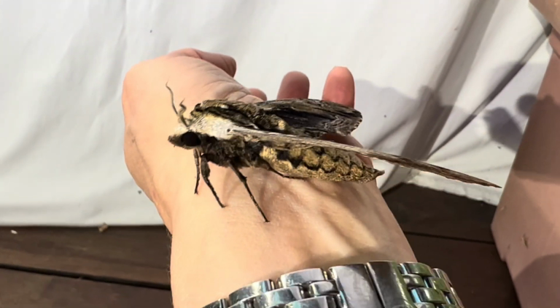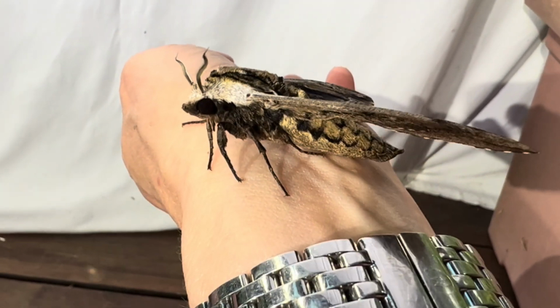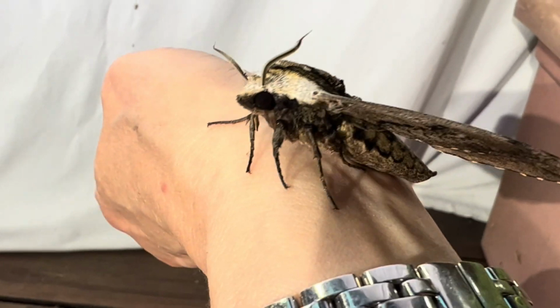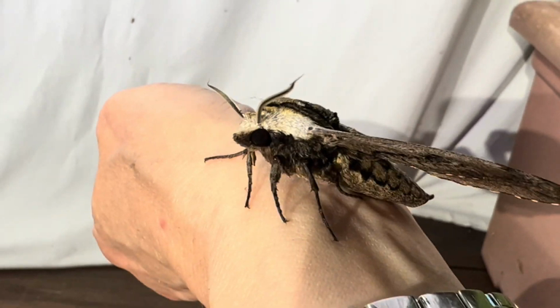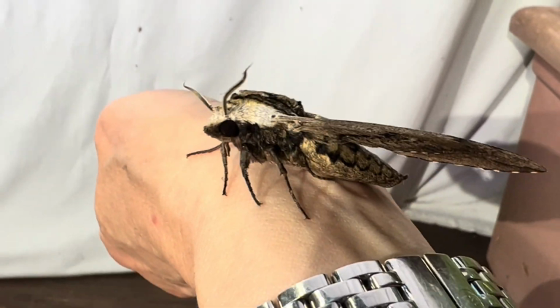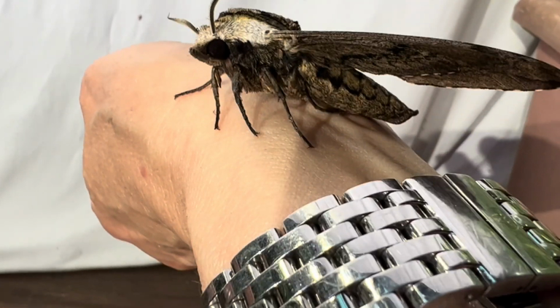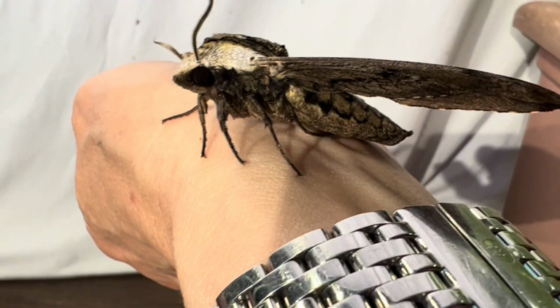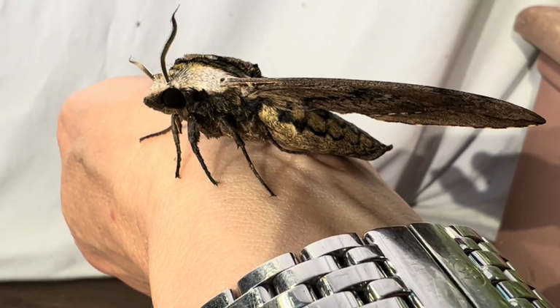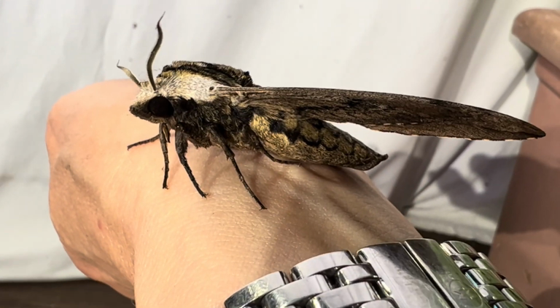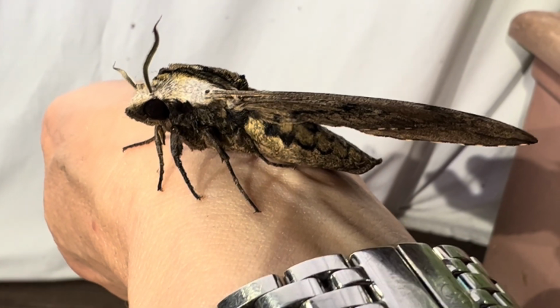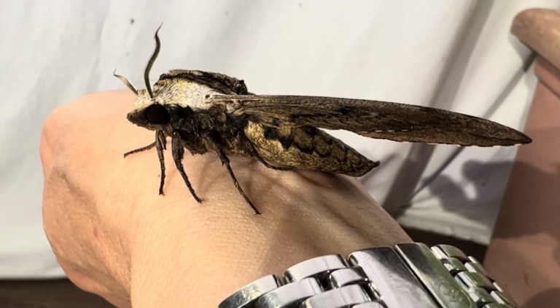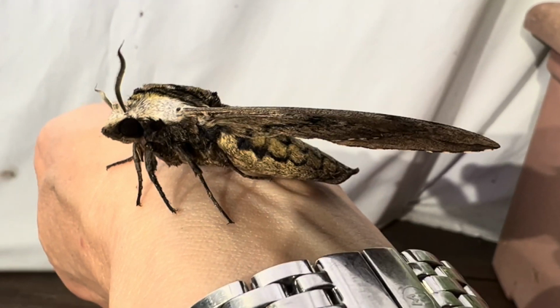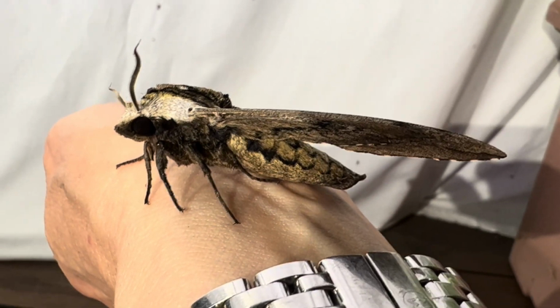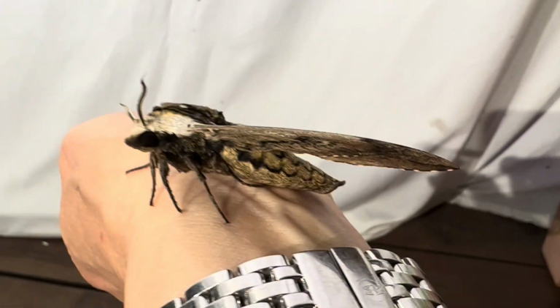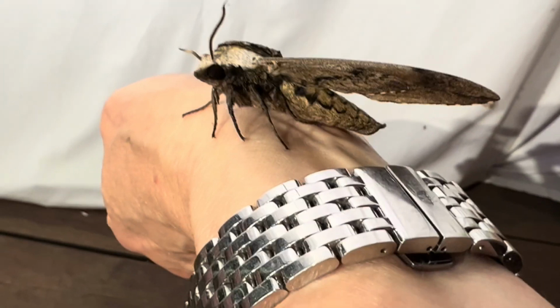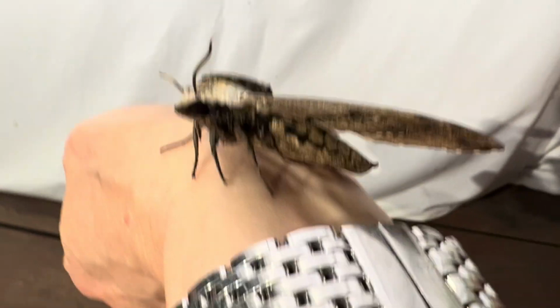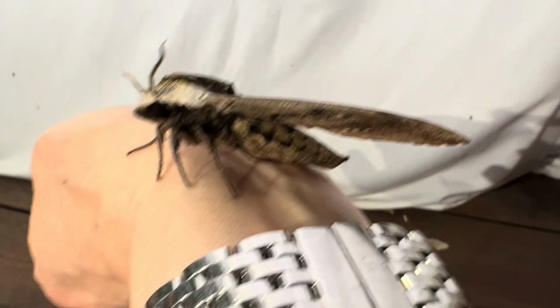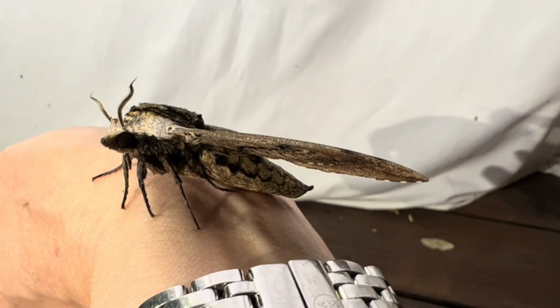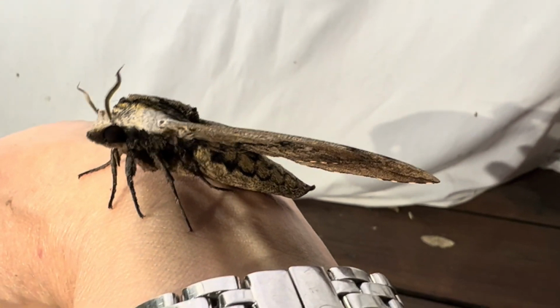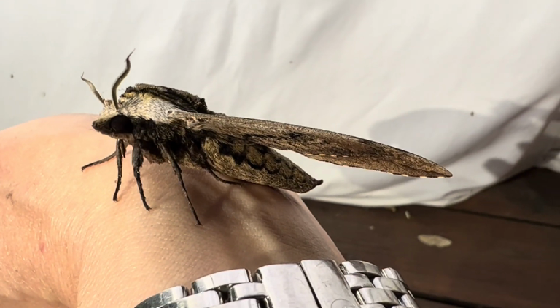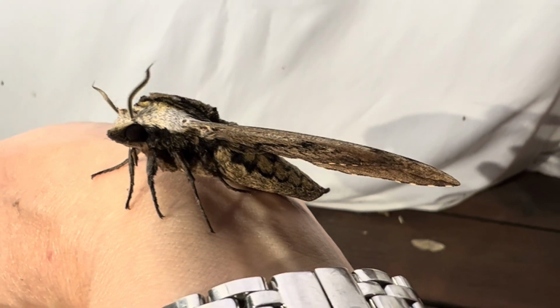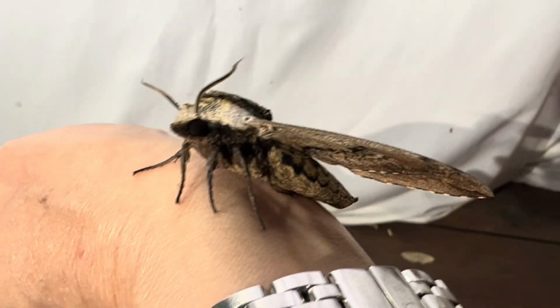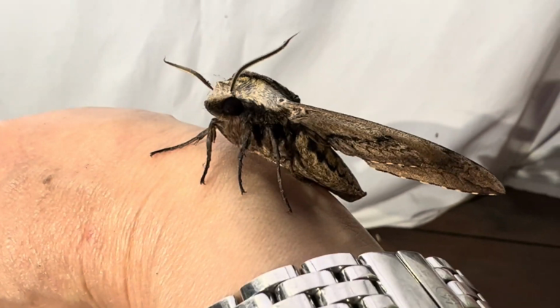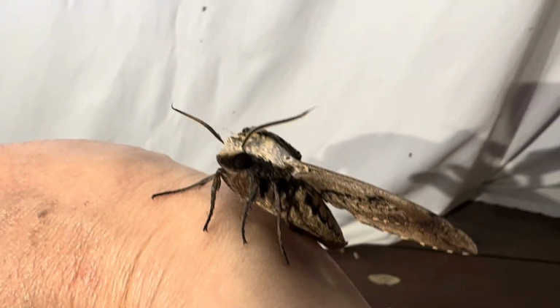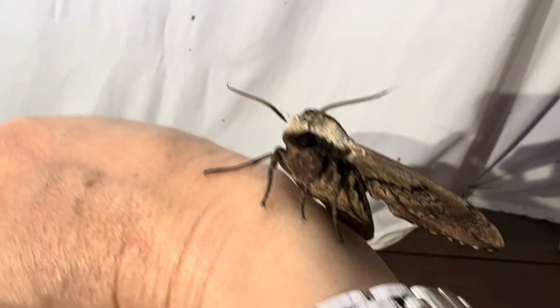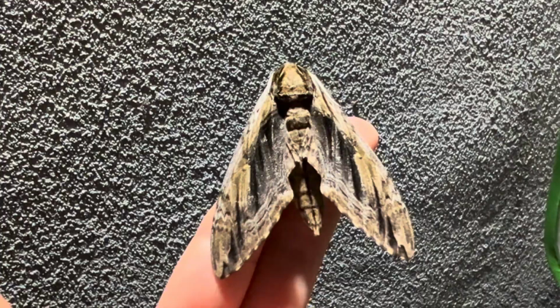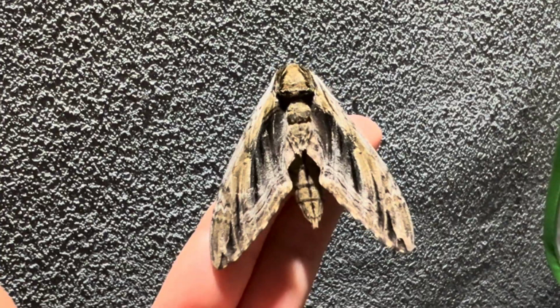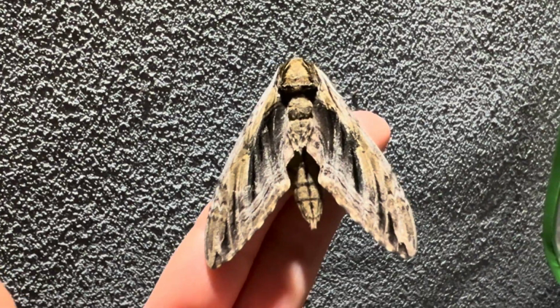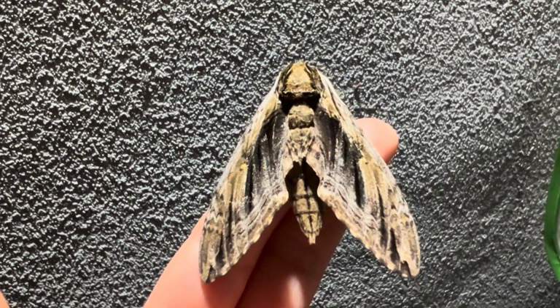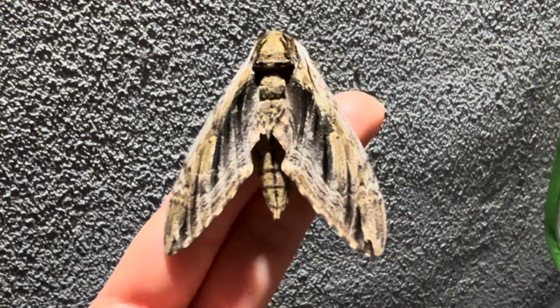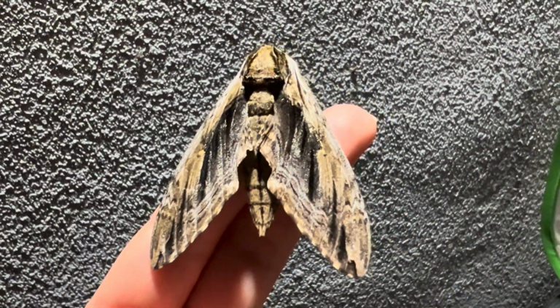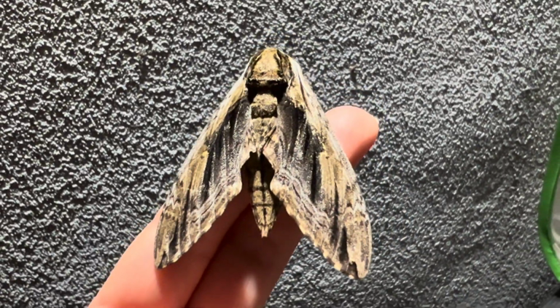This species is an earth pupater, meaning instead of weaving a cocoon on a tree or plant for protection, it will go underground and make a small cell in which to pupate, using the dirt as protection around itself until it emerges in the spring.